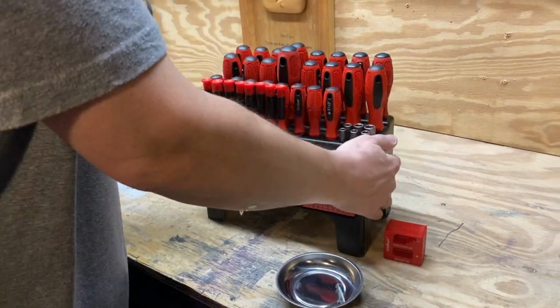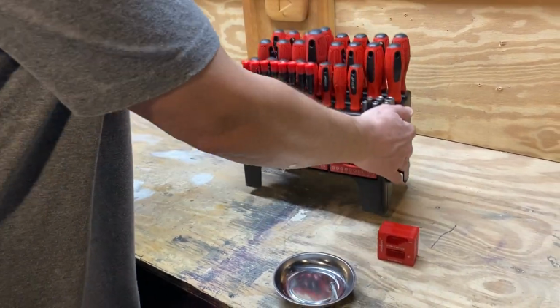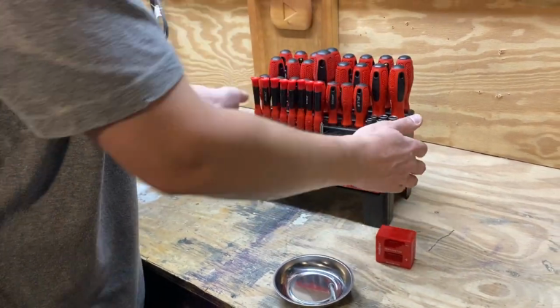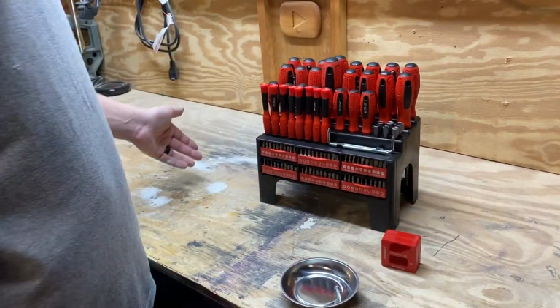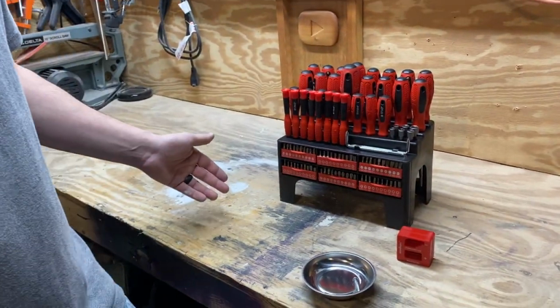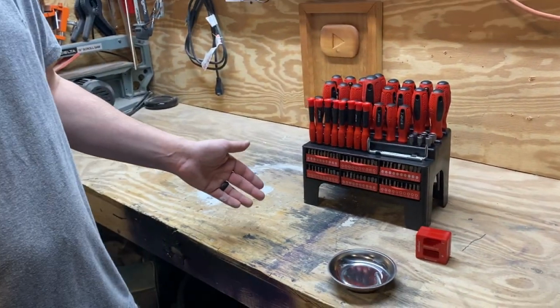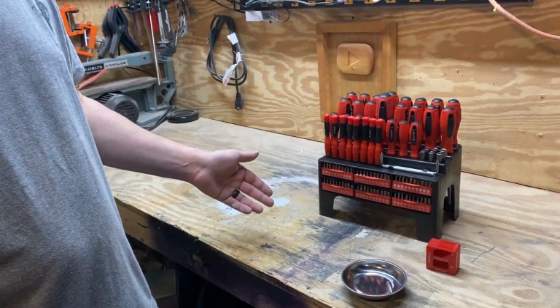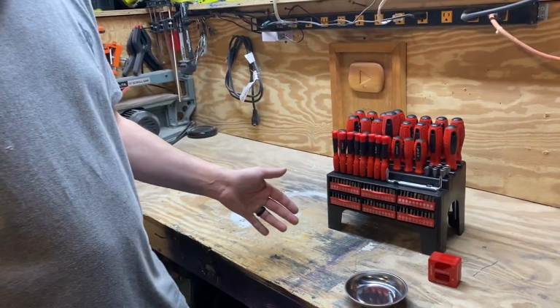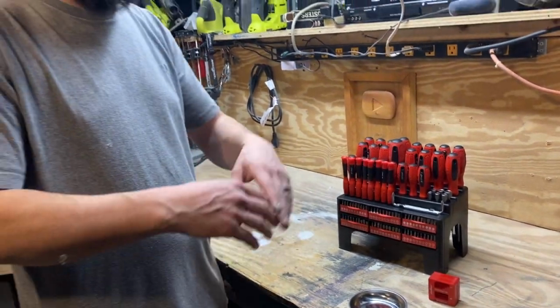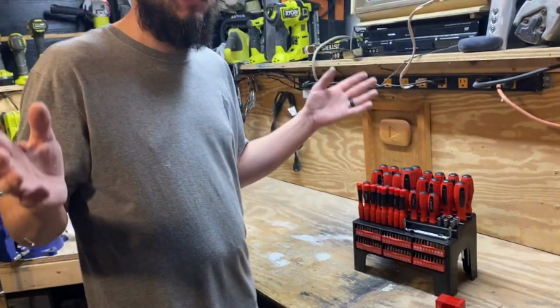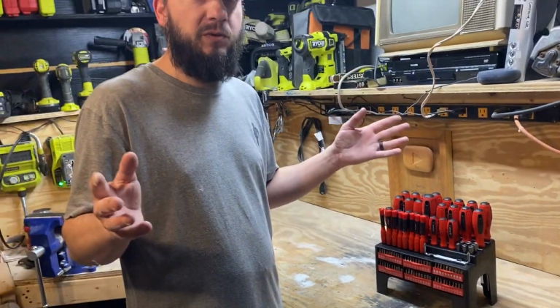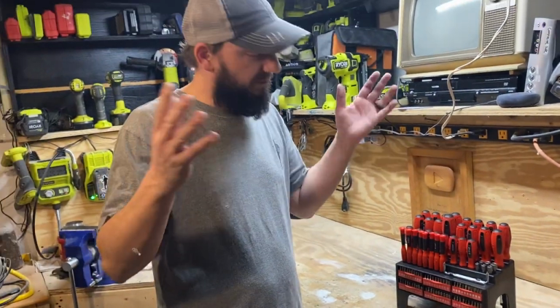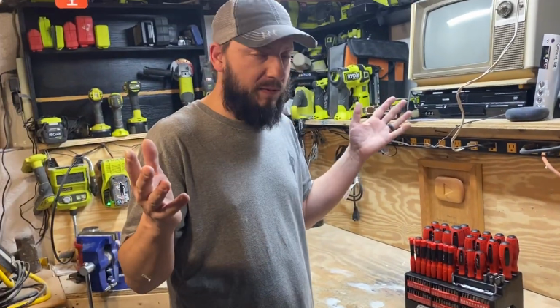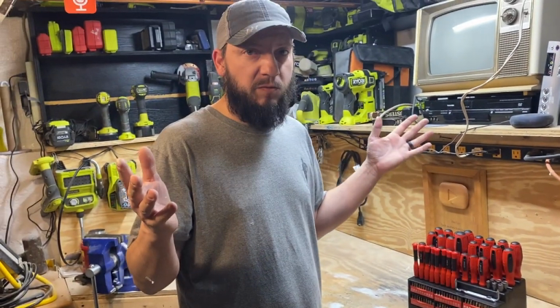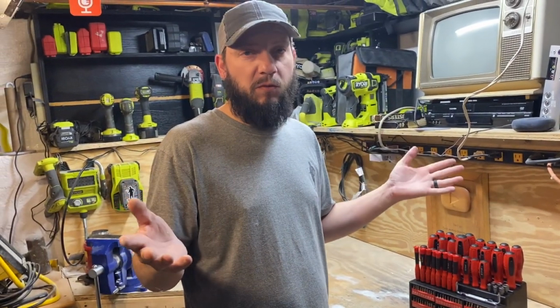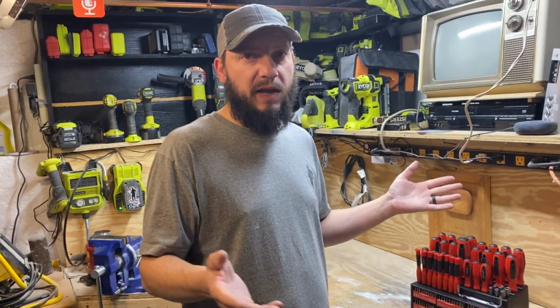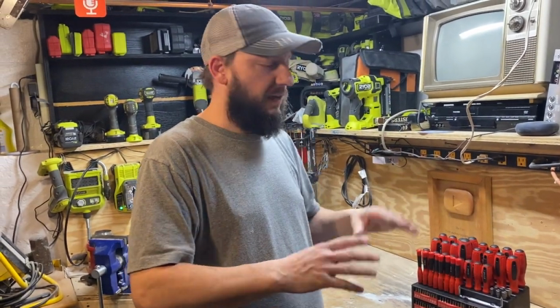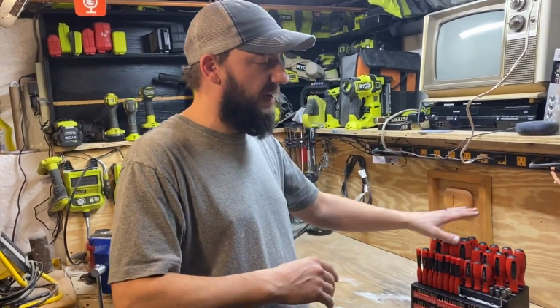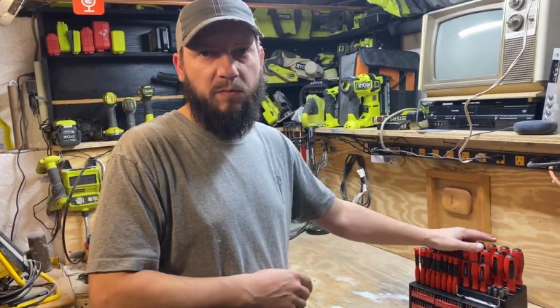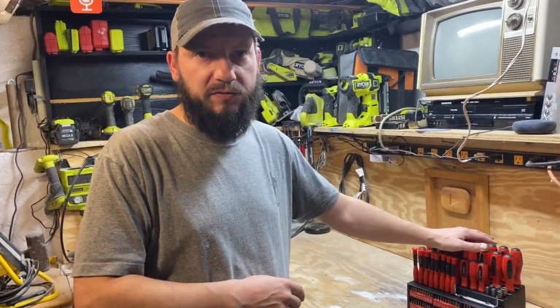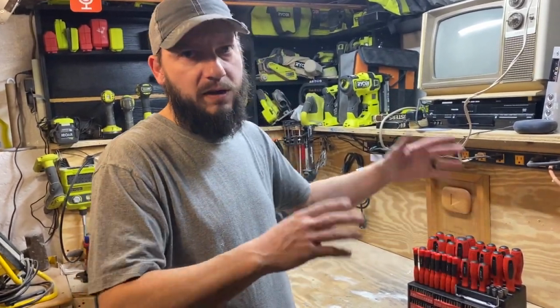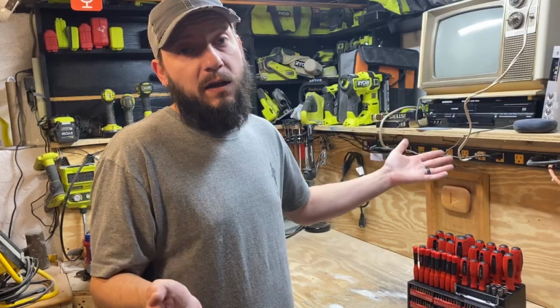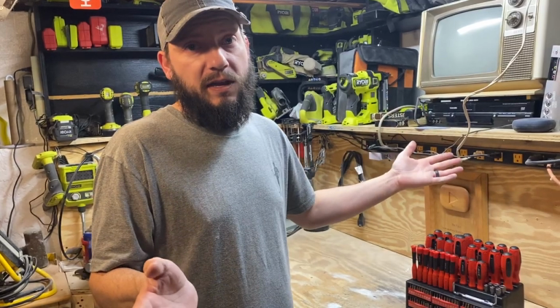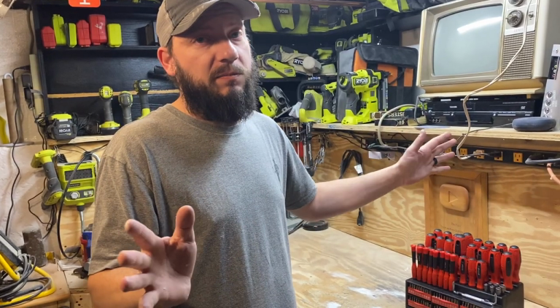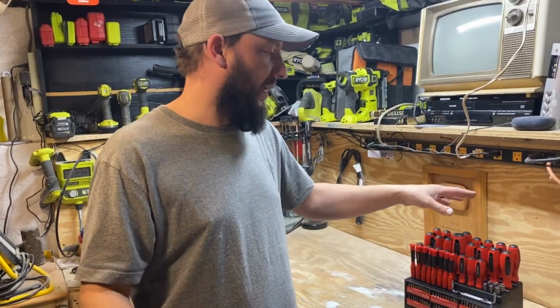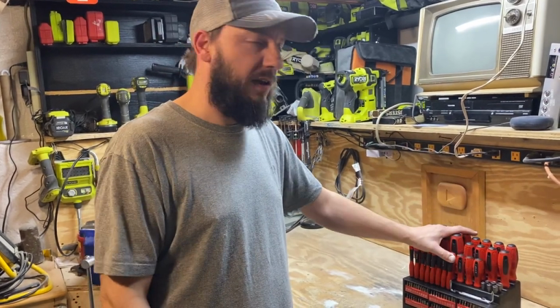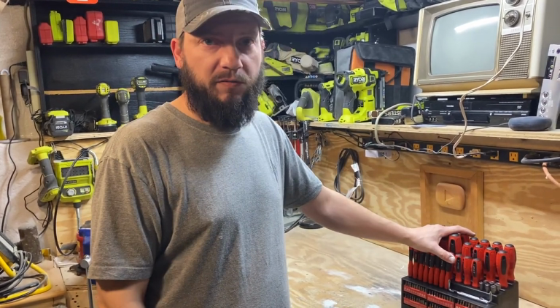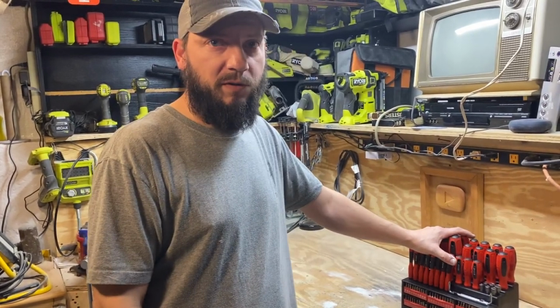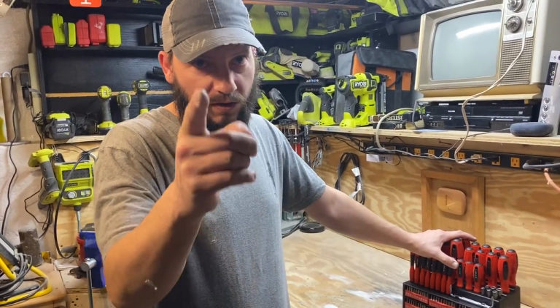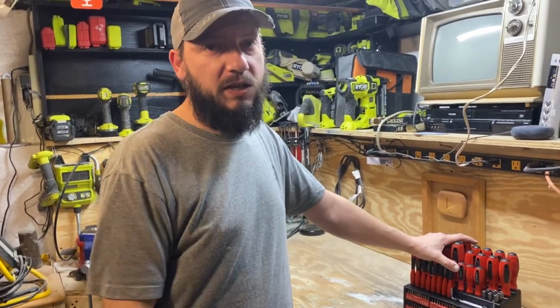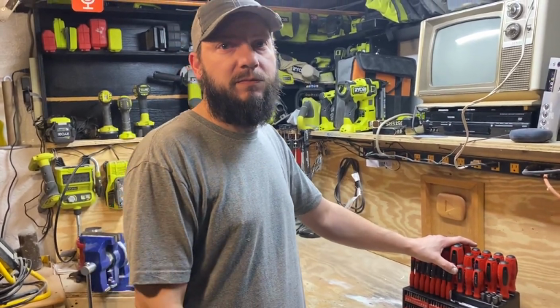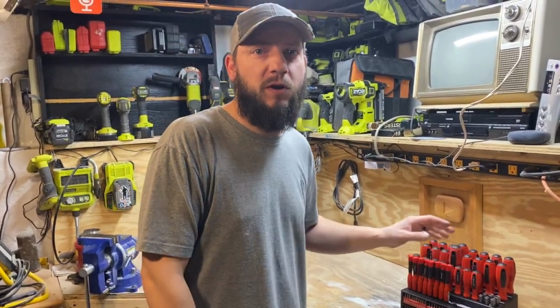Really cool set for the beginner to maybe someone a little more advanced. Like I said, it'd make a great housewarming gift or a birthday gift — I think it'd be perfect for it. Hope this helps, thanks for watching.